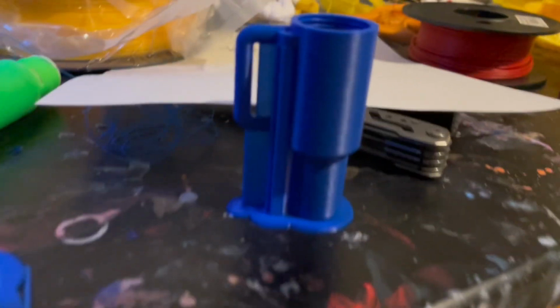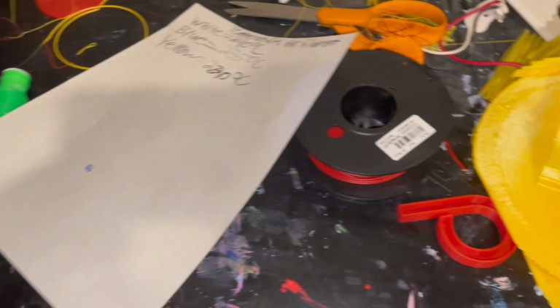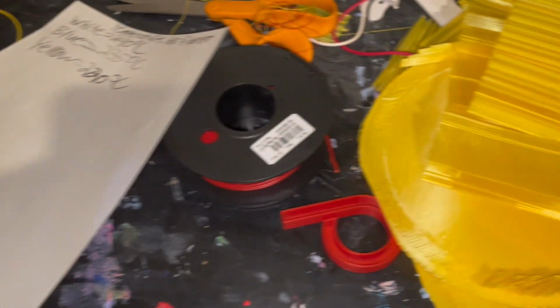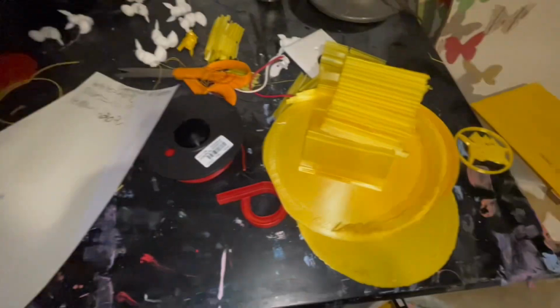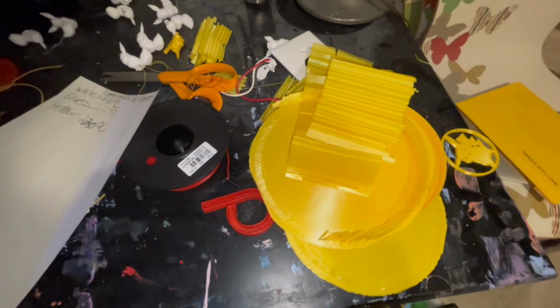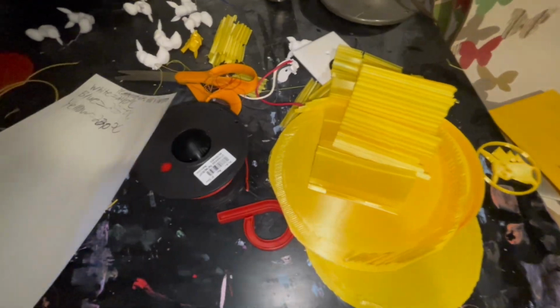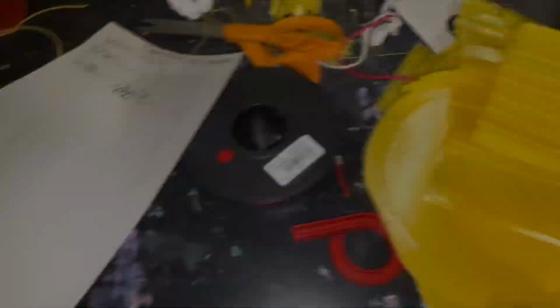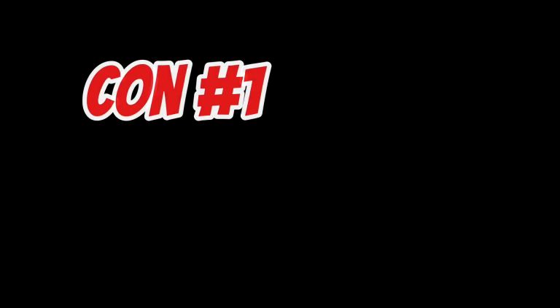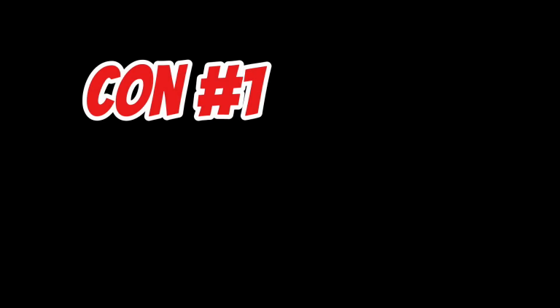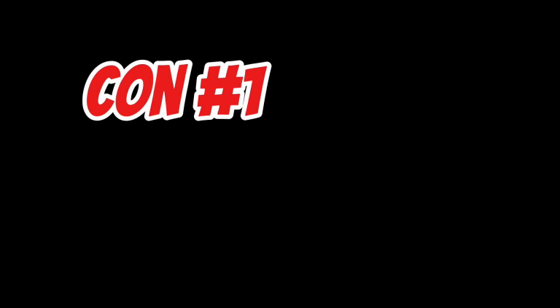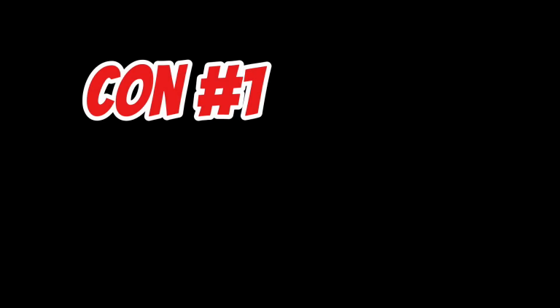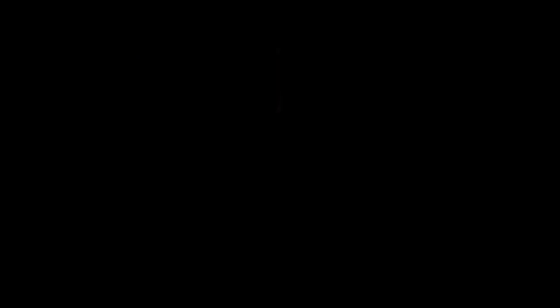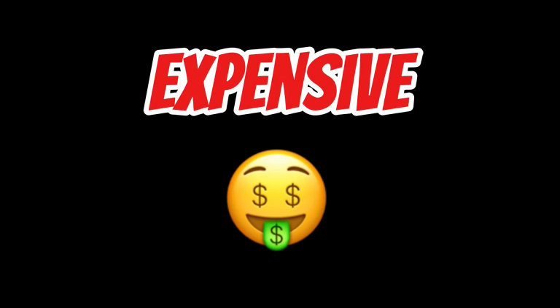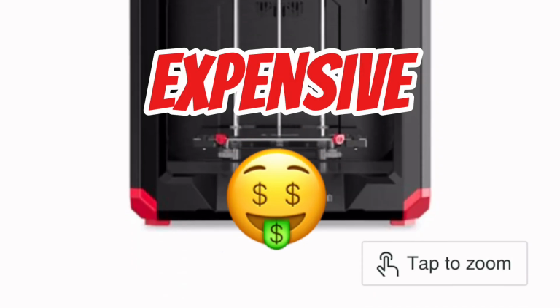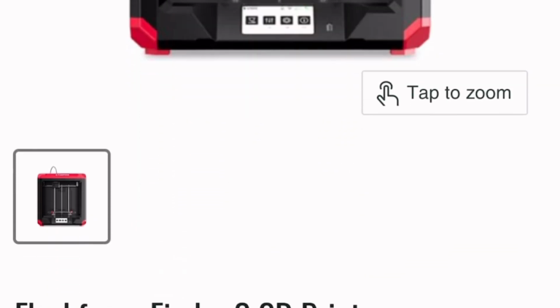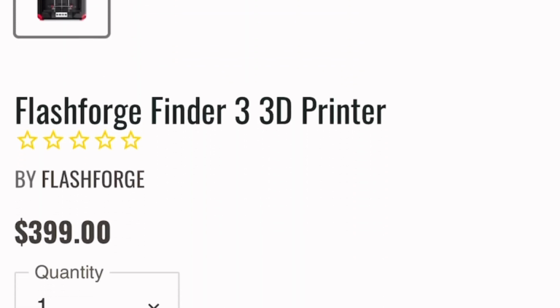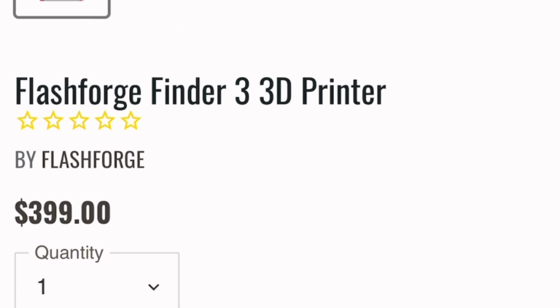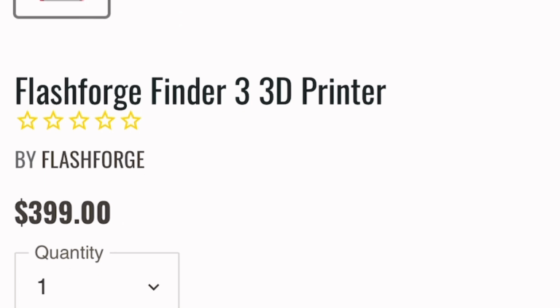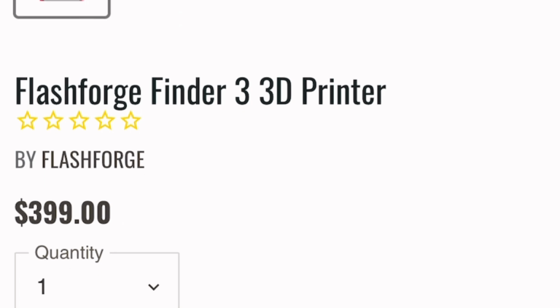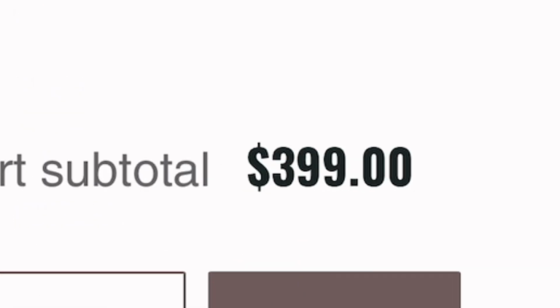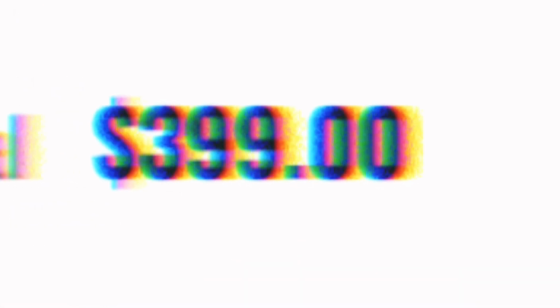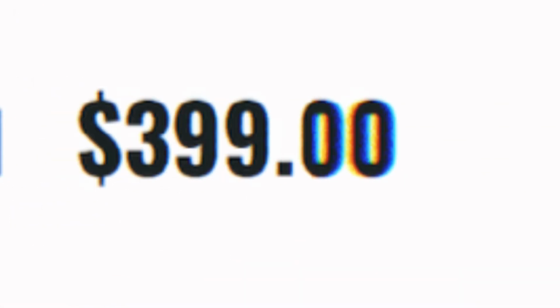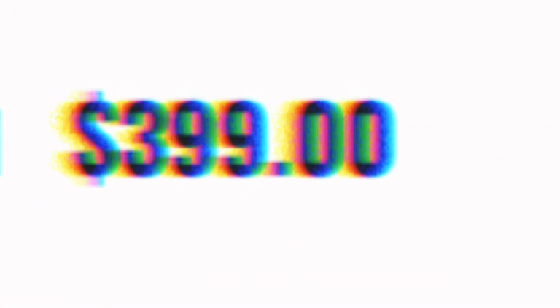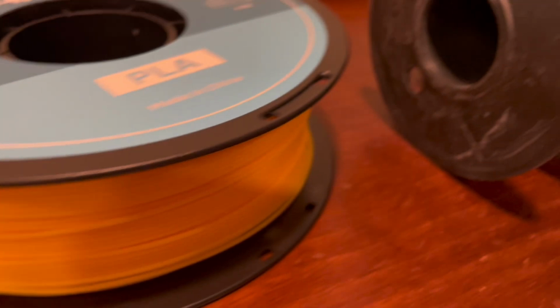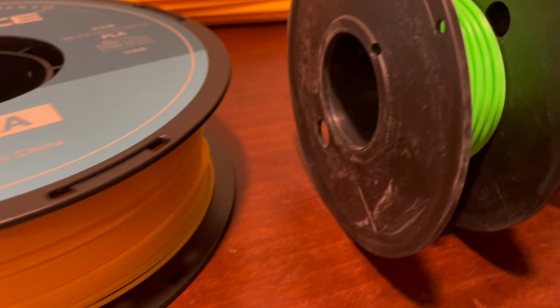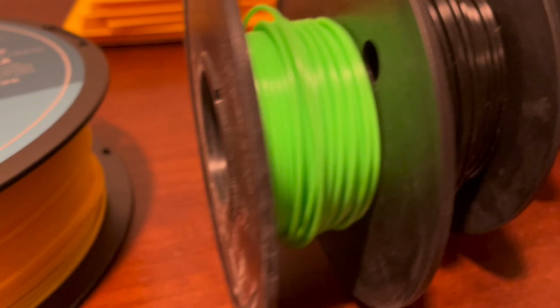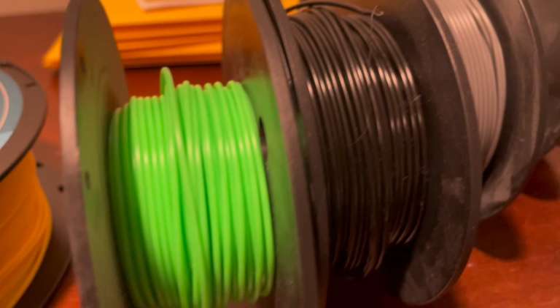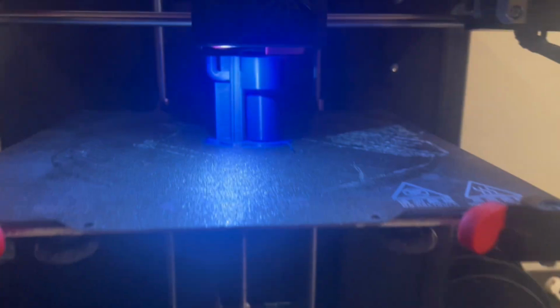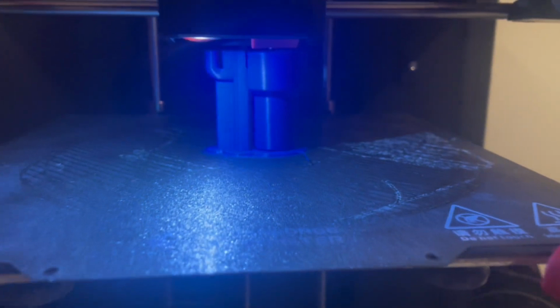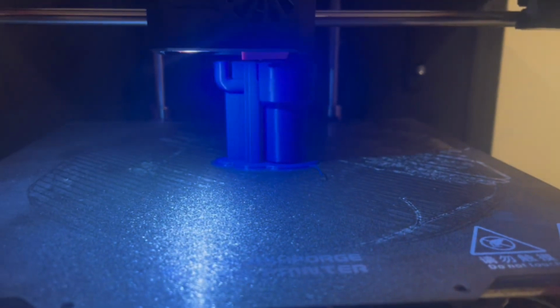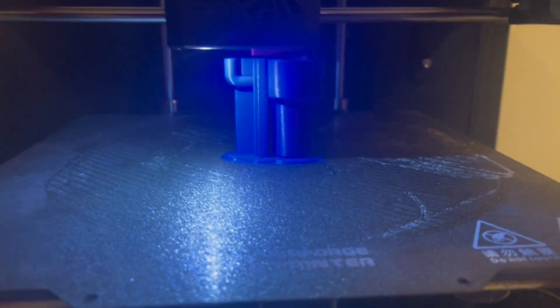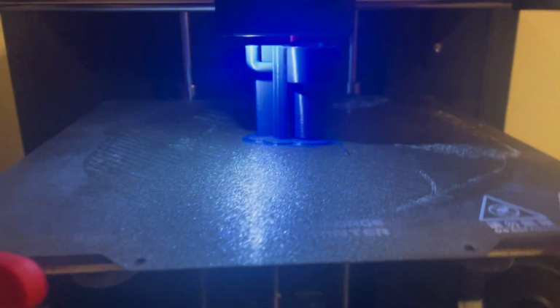It does get quite messy after a few prints. A con that comes with this is that it's expensive. As you can see the price tag — it's $400. But also you have to buy filament, and I have no clue how much electricity this is using, but it's probably a lot.